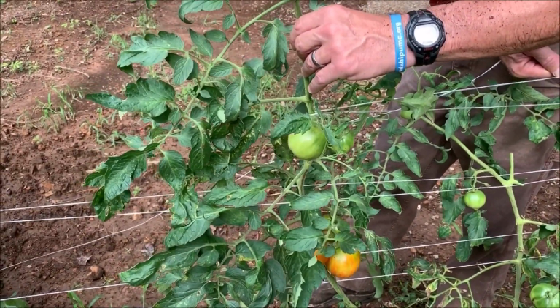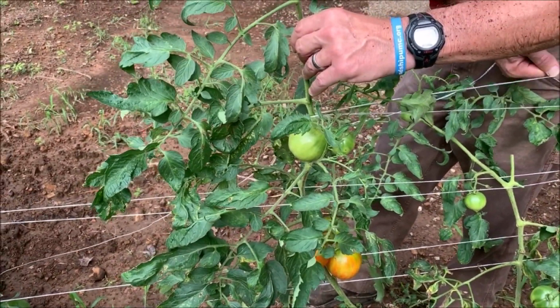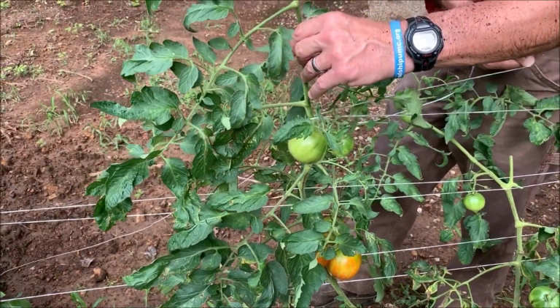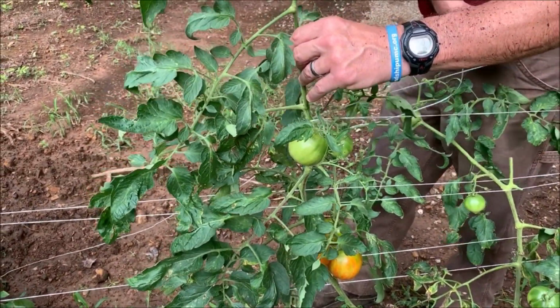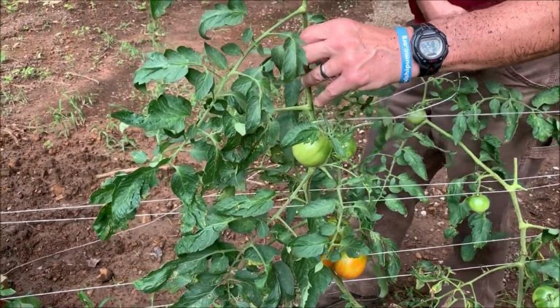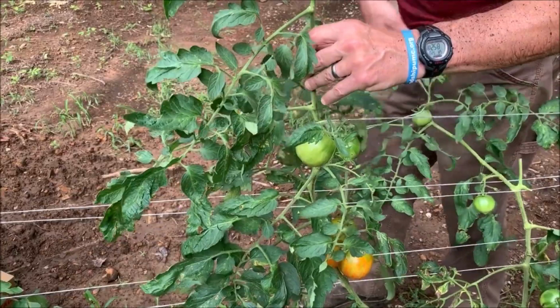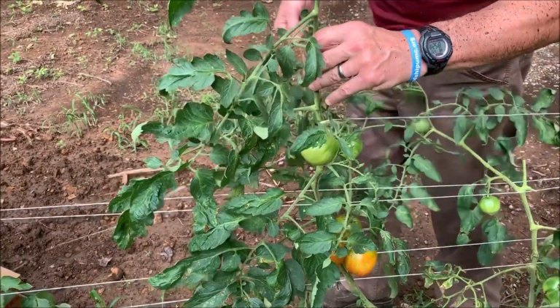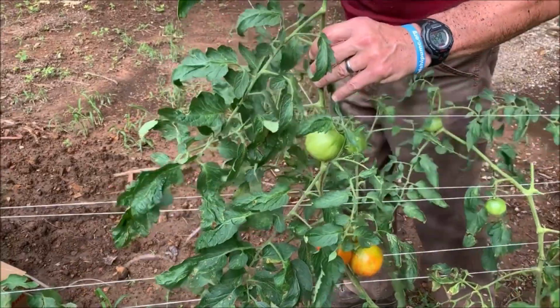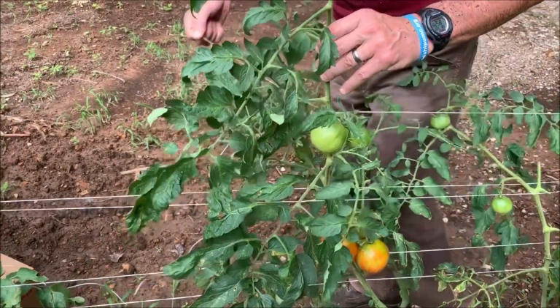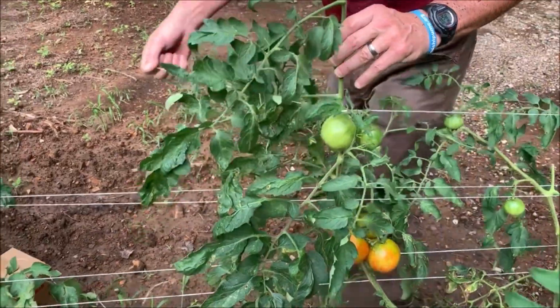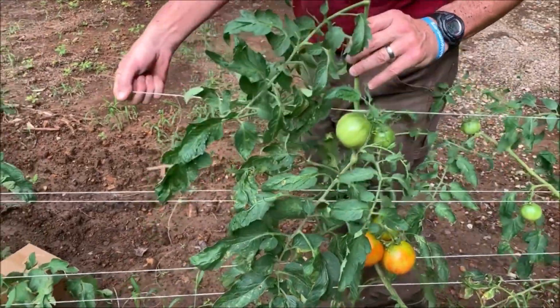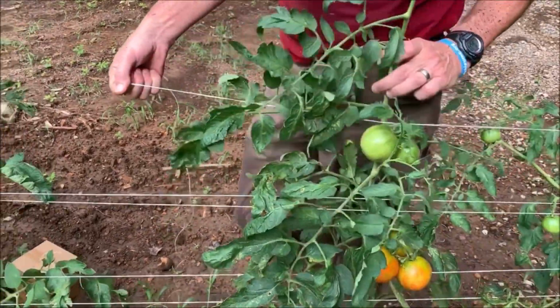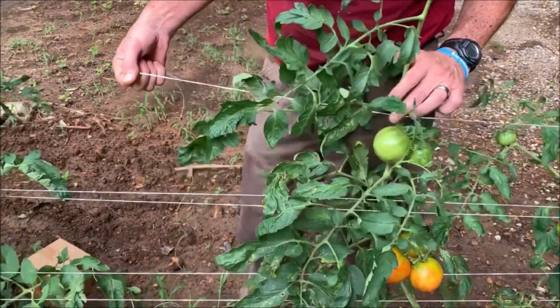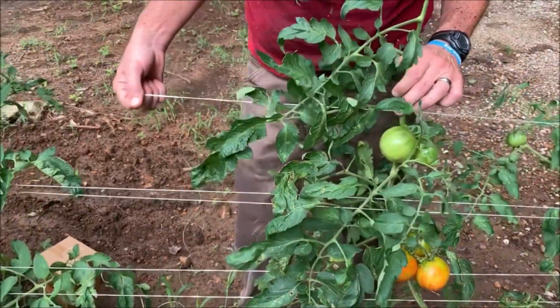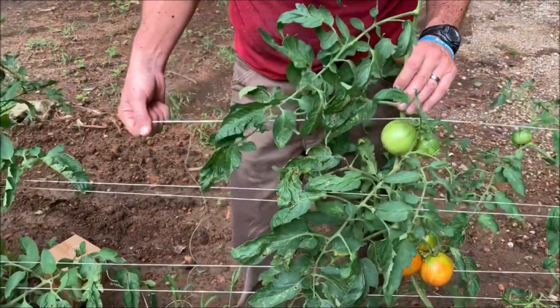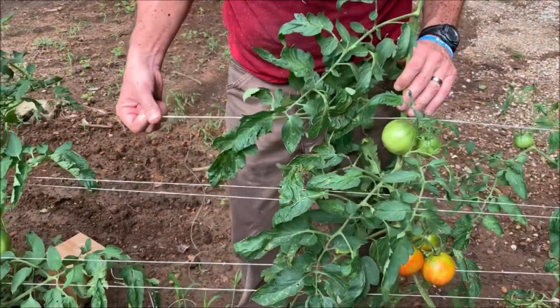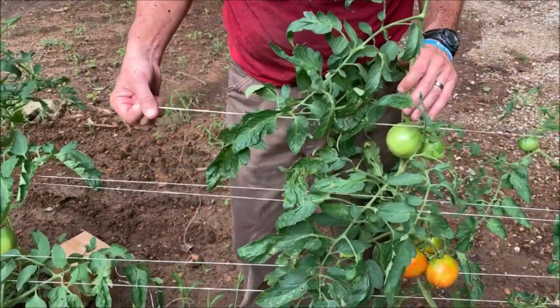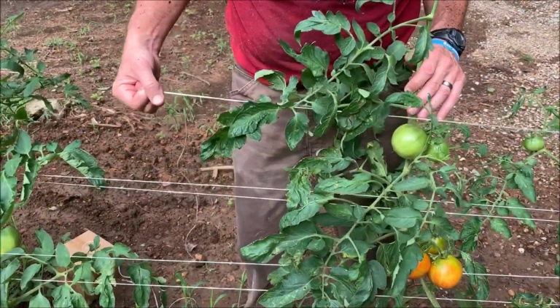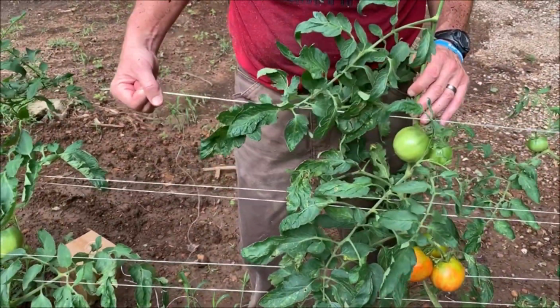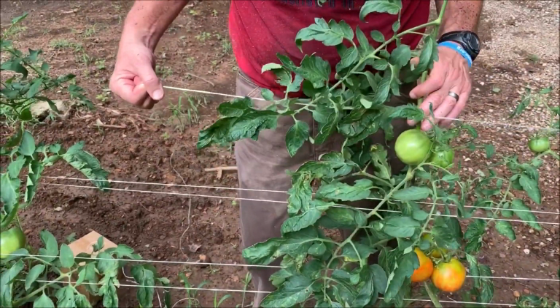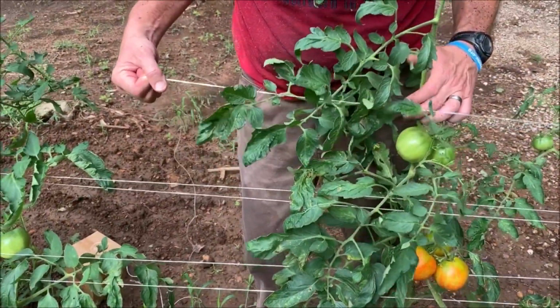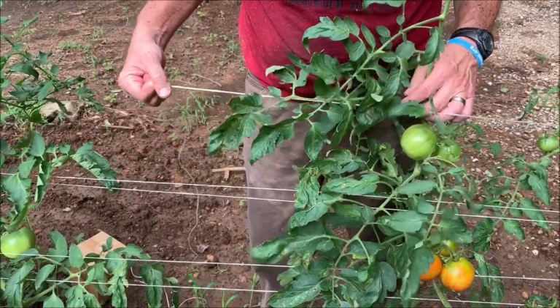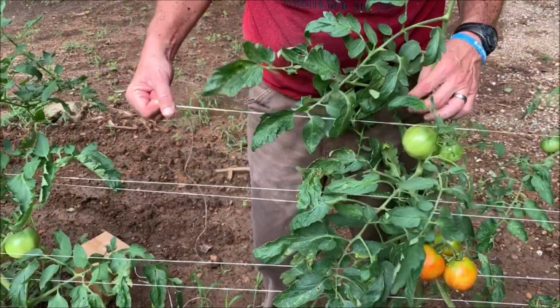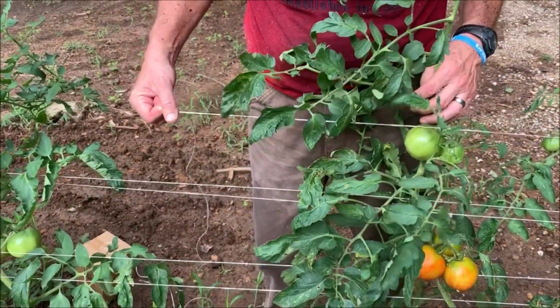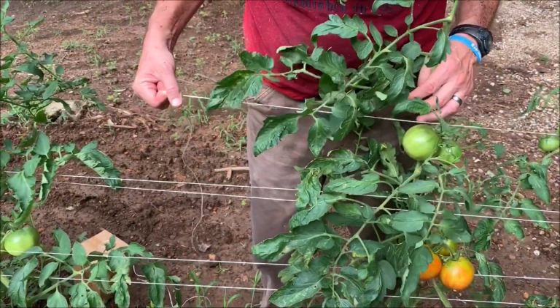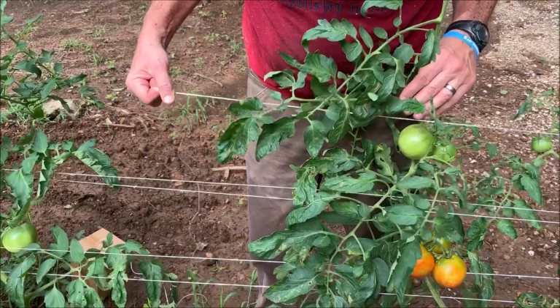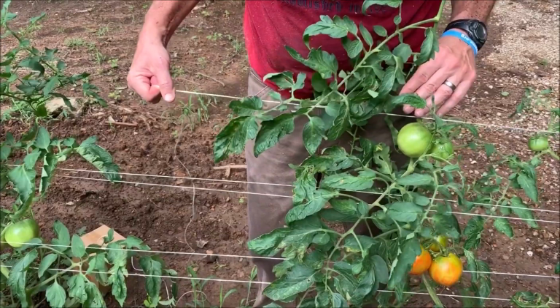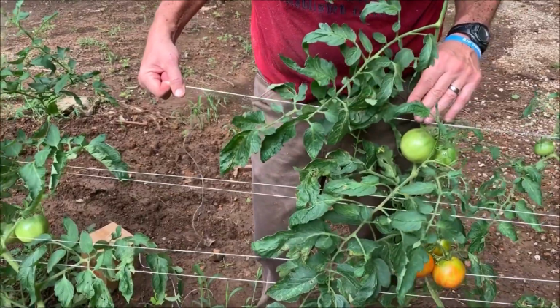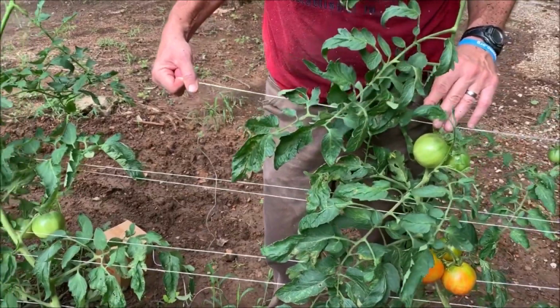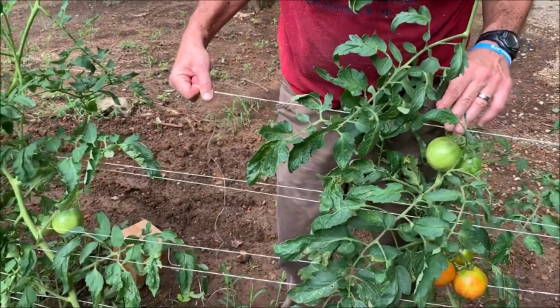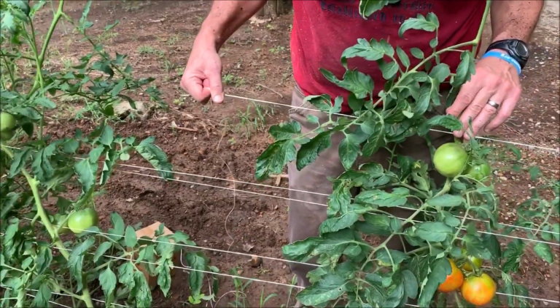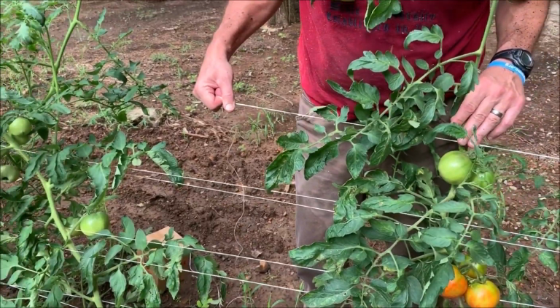It seems to work pretty good. It doesn't take as much time as tying up each individual tomato, but you've still got to stay after it, so we're going to get this all tied up.